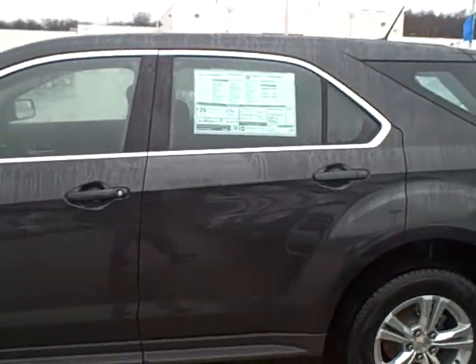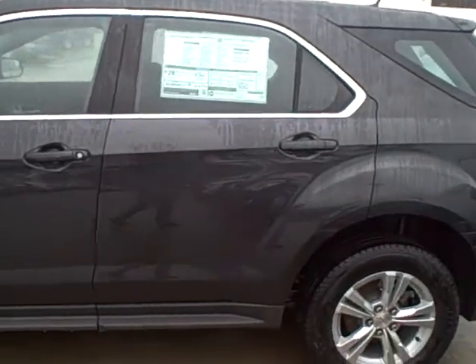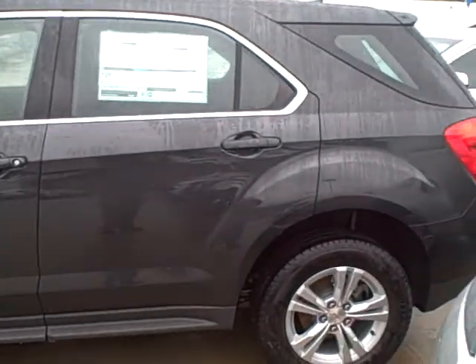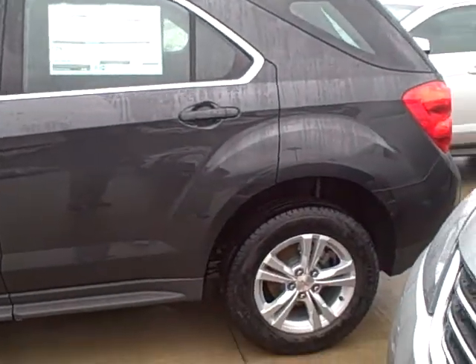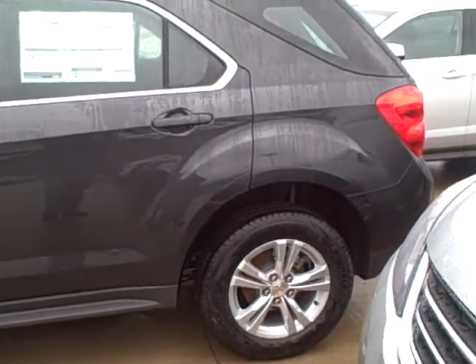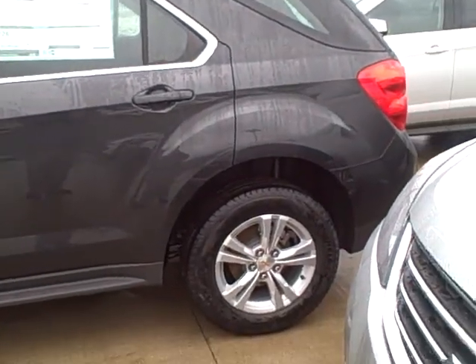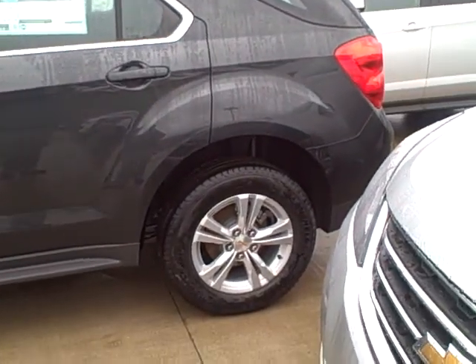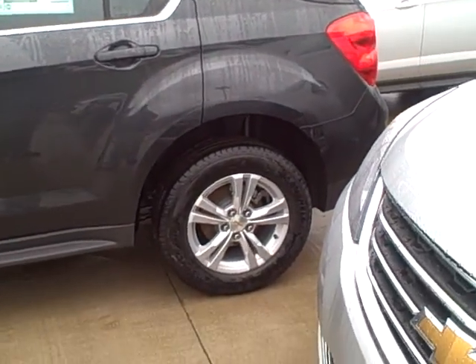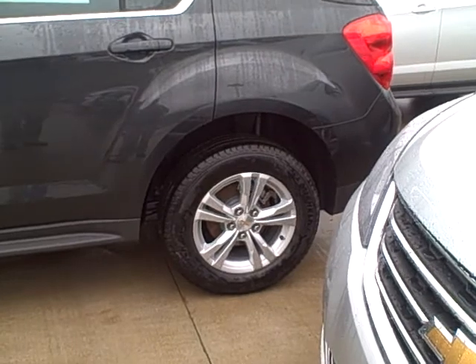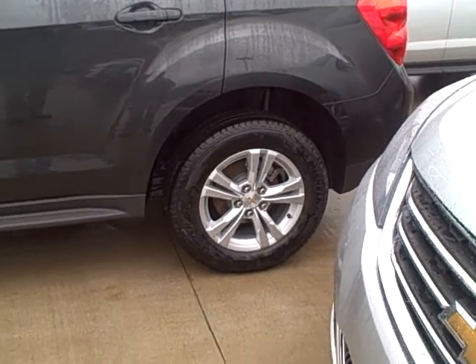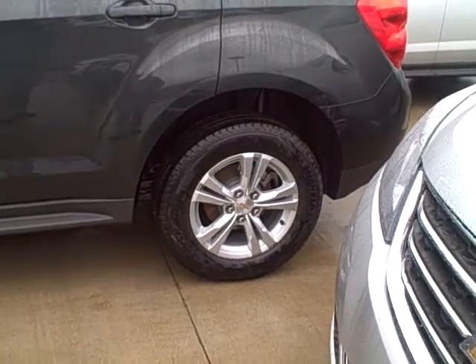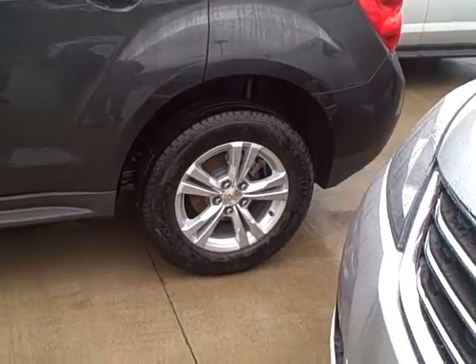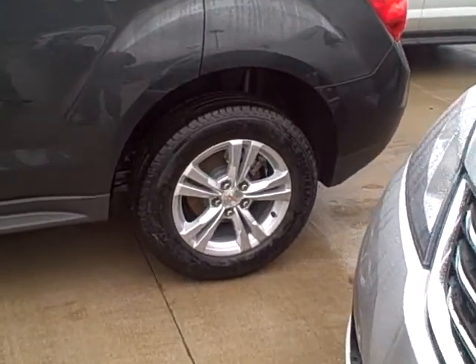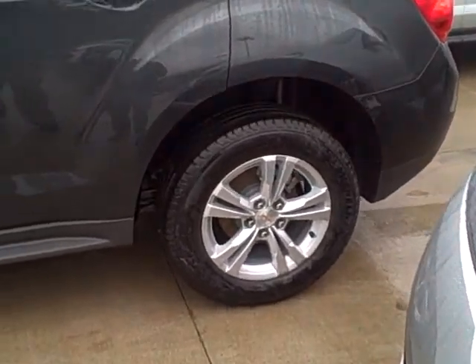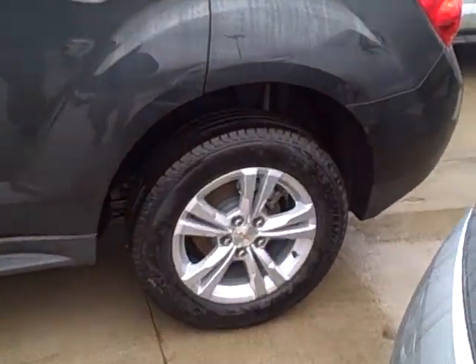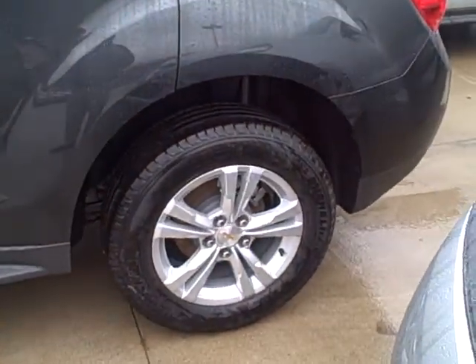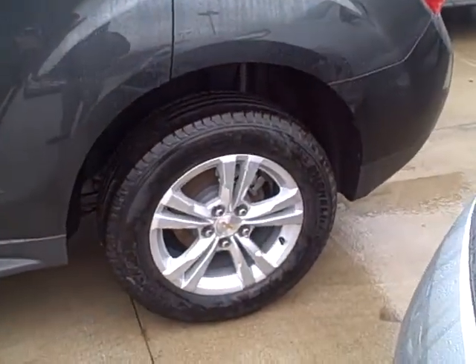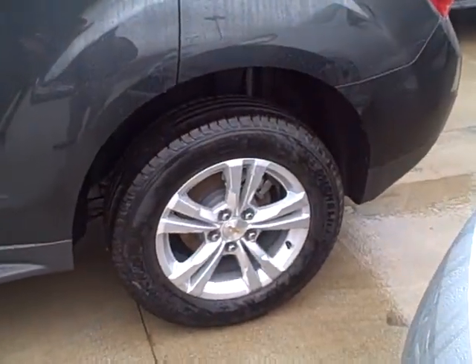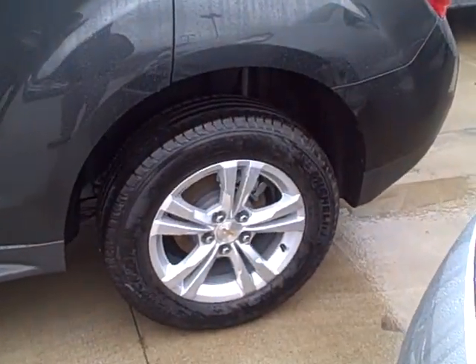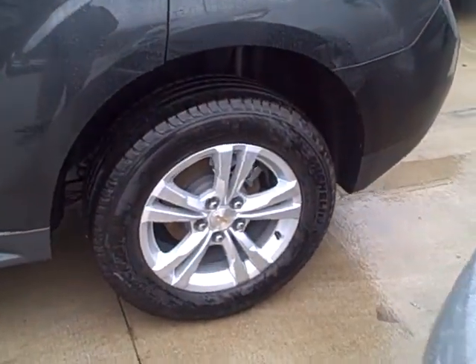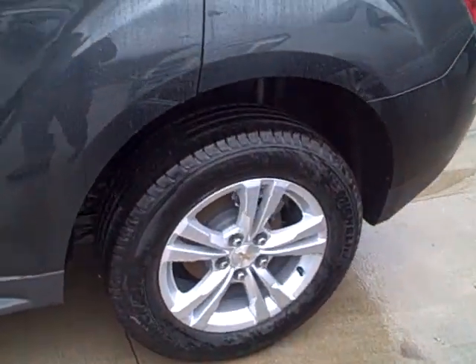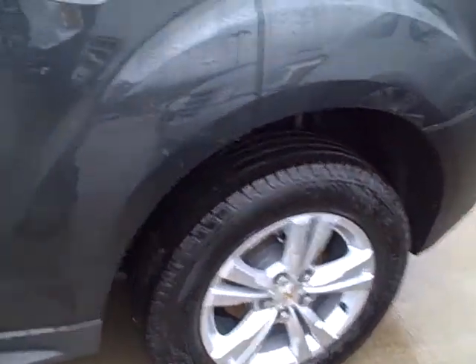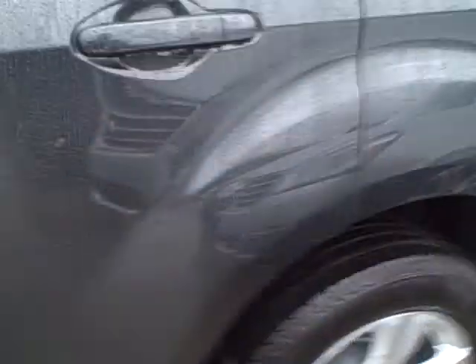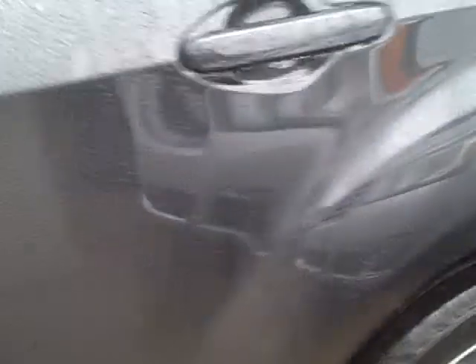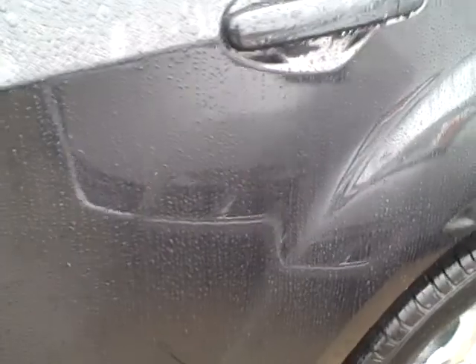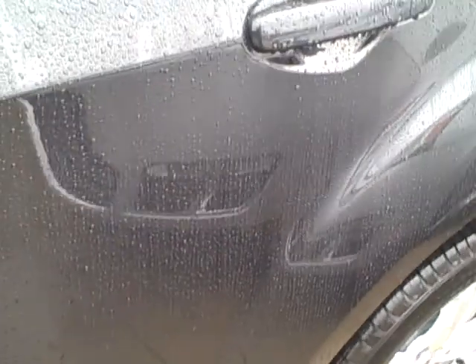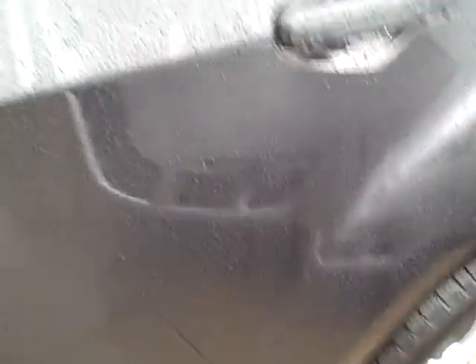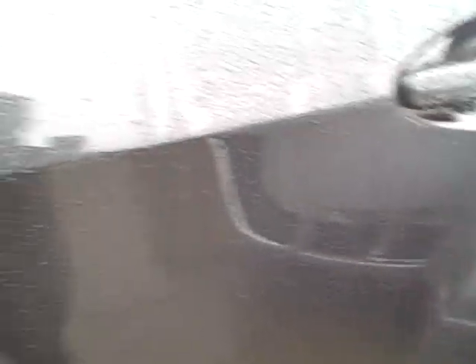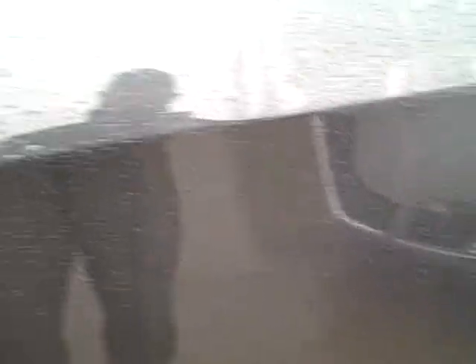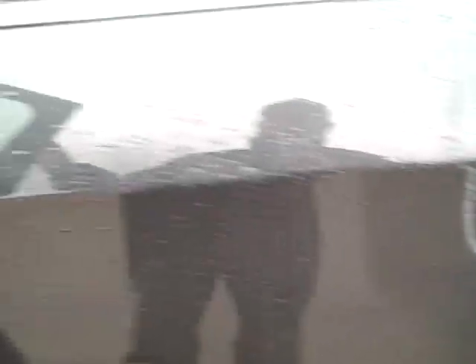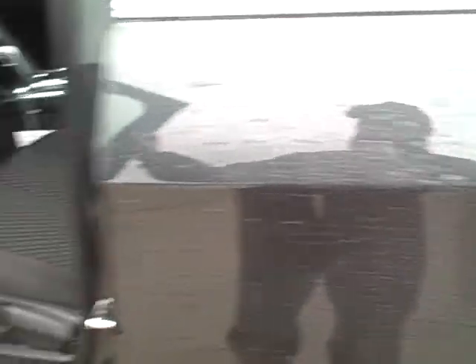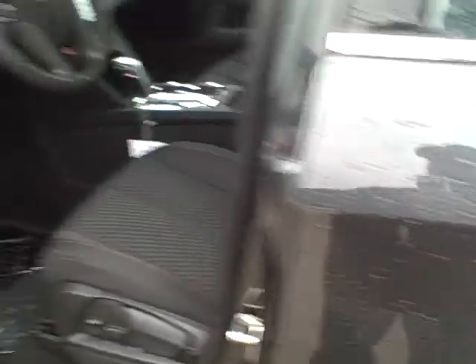Ashen gray Chevy Equinox front wheel drive LS, four cylinder, has the alloy rims.